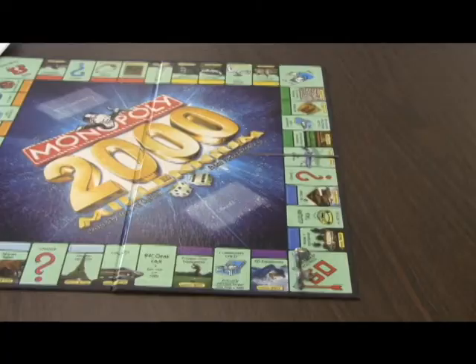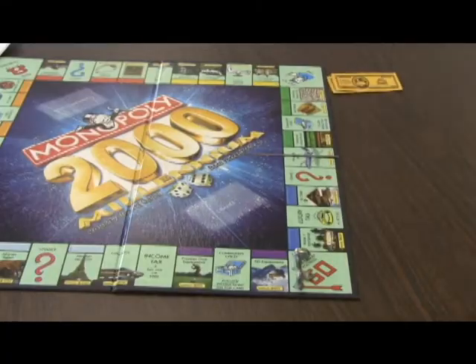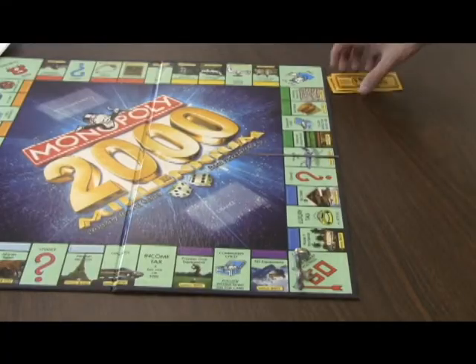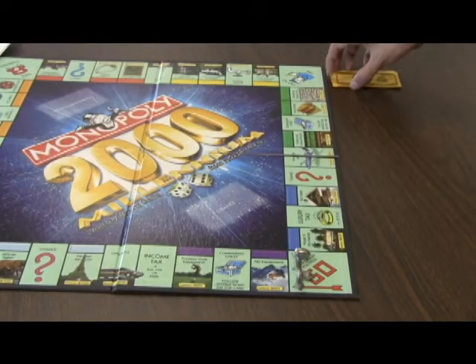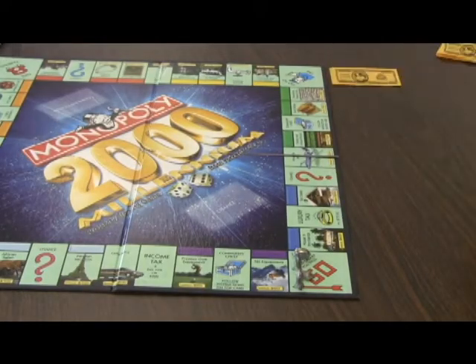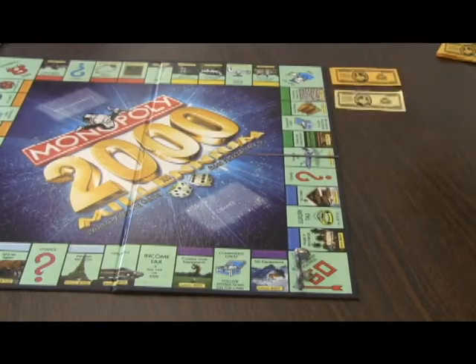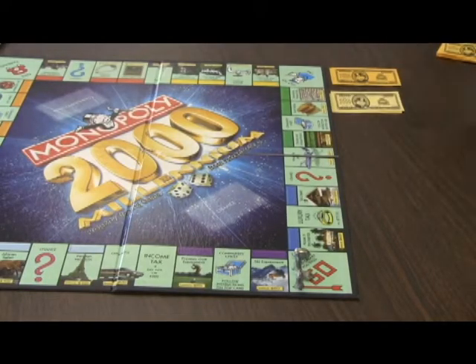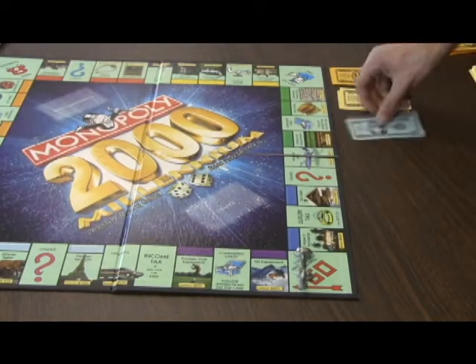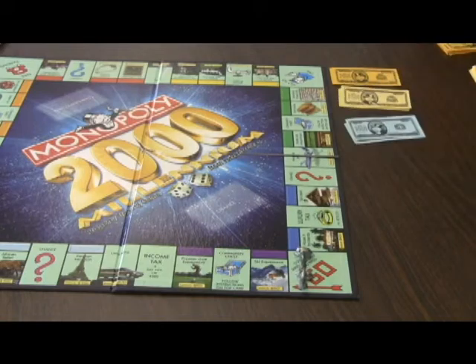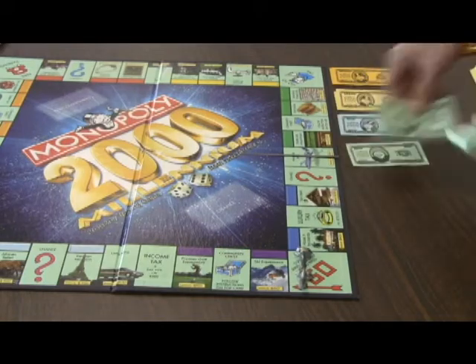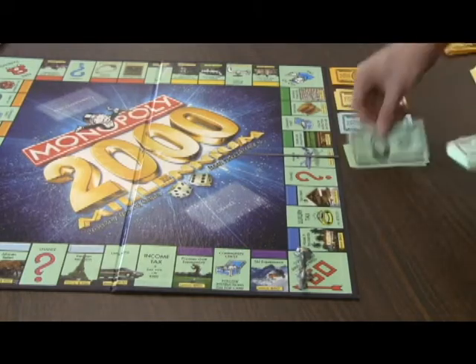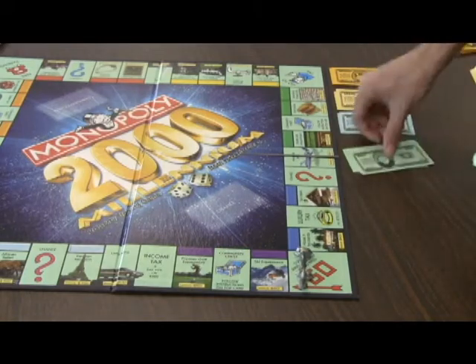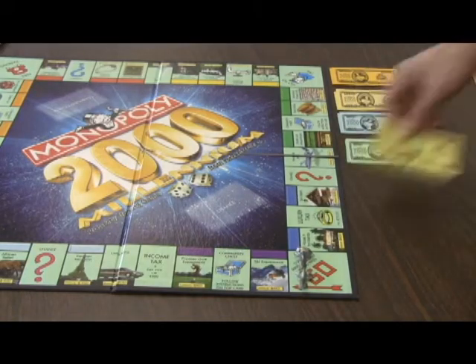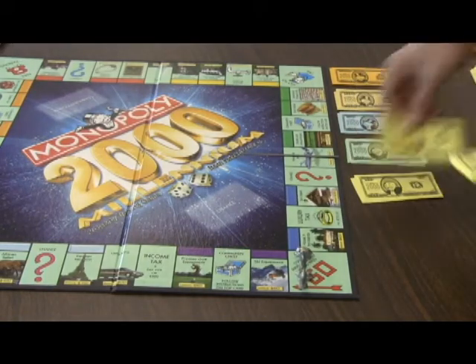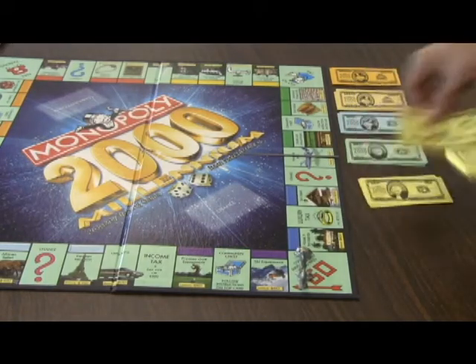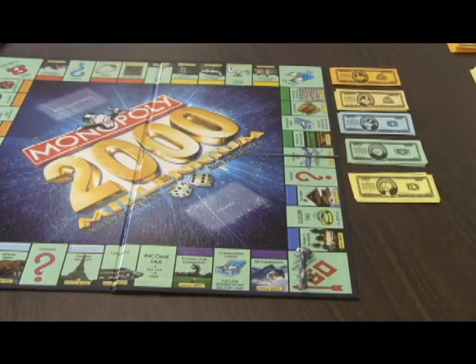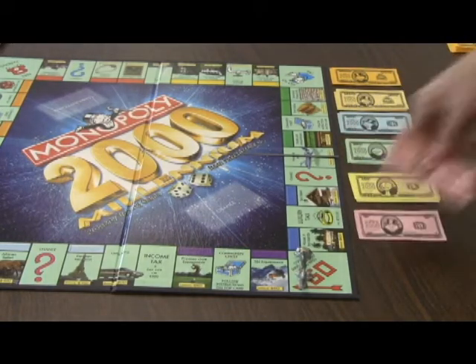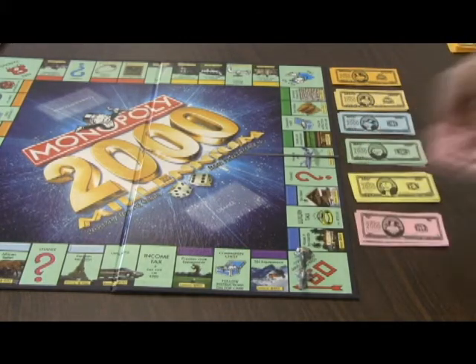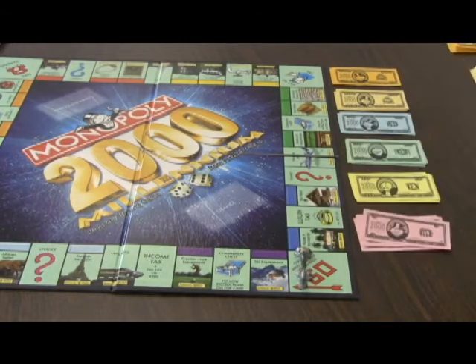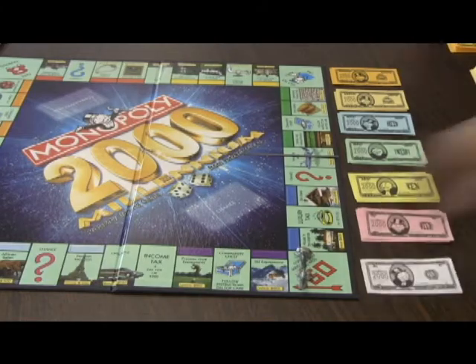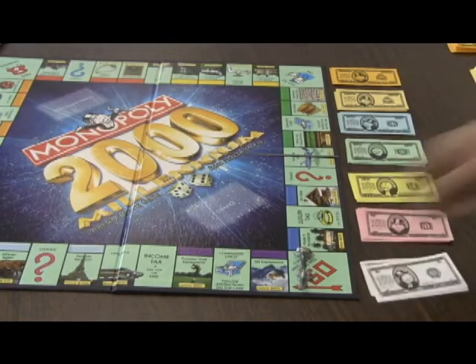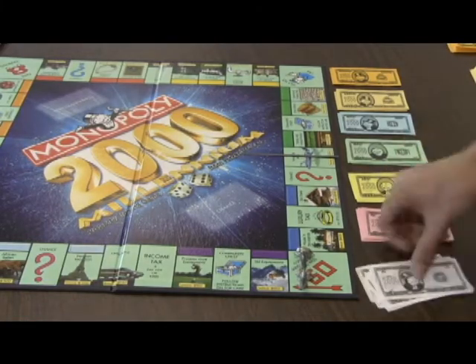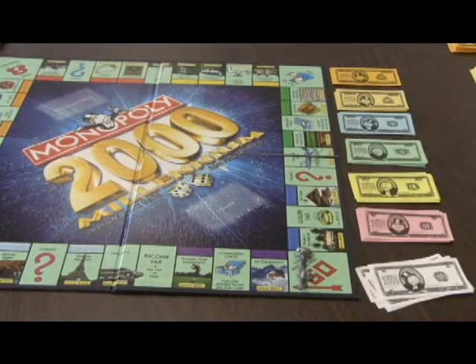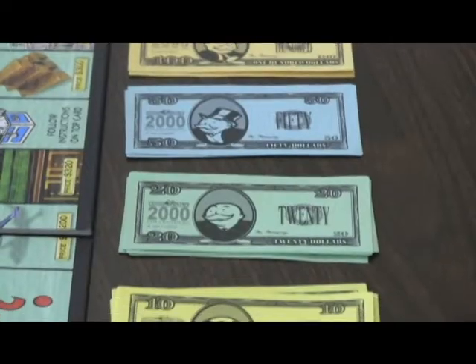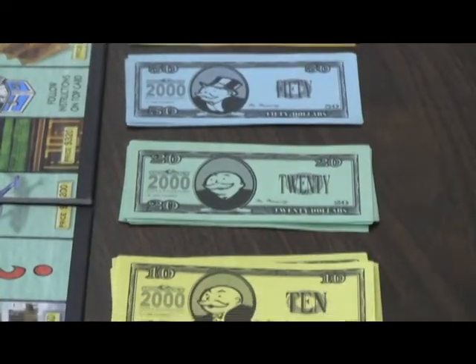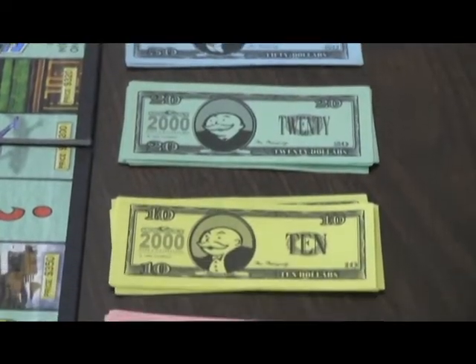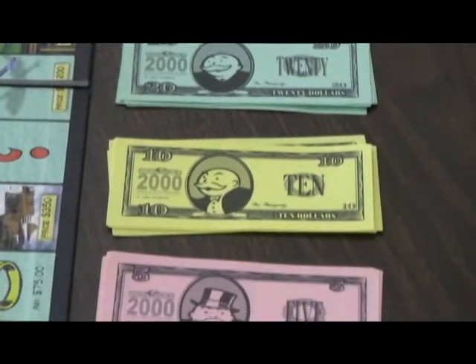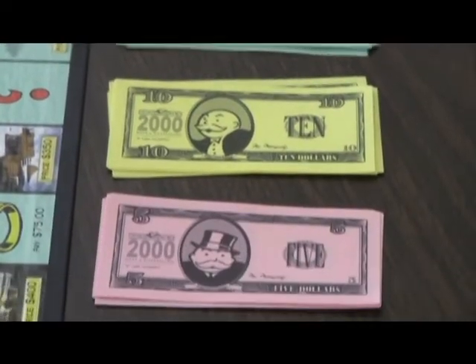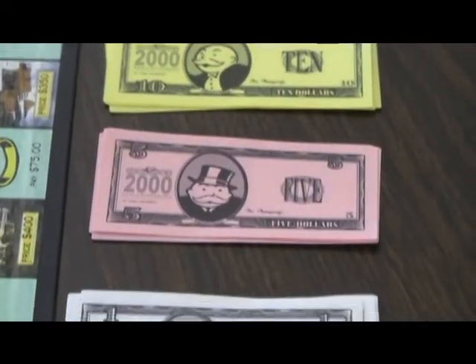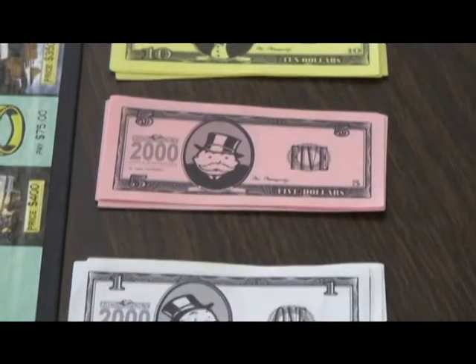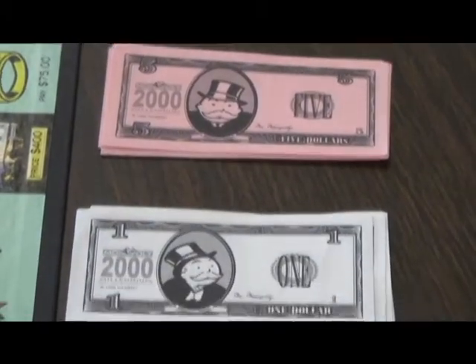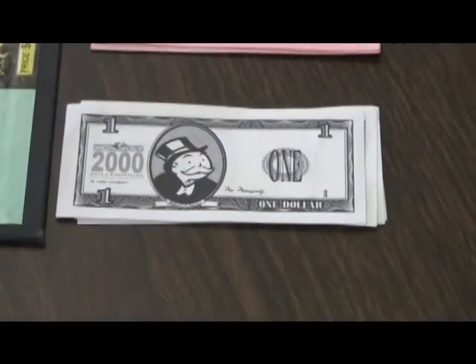Then, you should distribute the money. In Monopoly, there is a set pattern for how much of a certain bill every player should get. First, let's start with the 500s — you need two 500s, two 100s, and also two 50s. Next, you need six 20s, five 10s, five 5s, and five 1s.